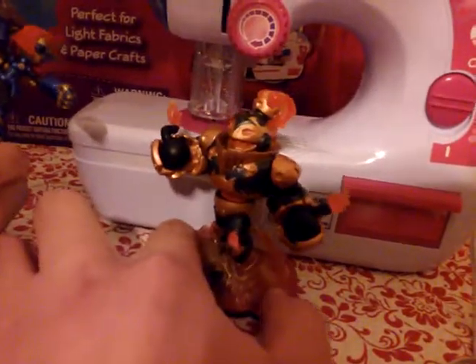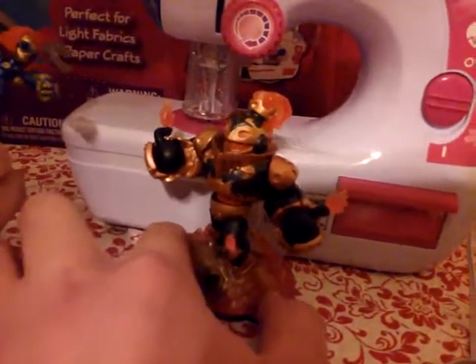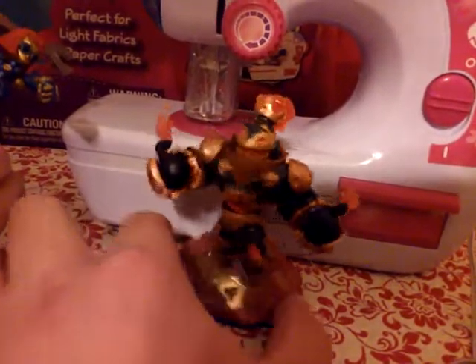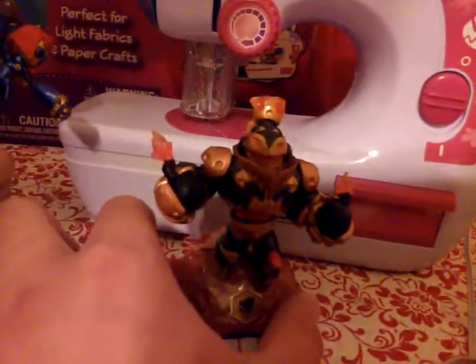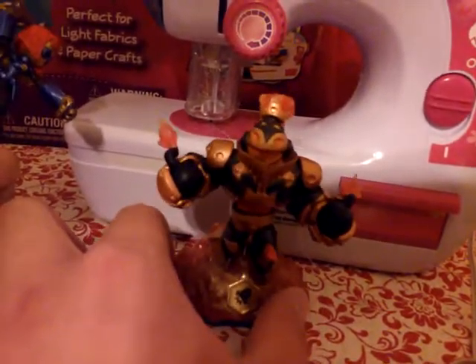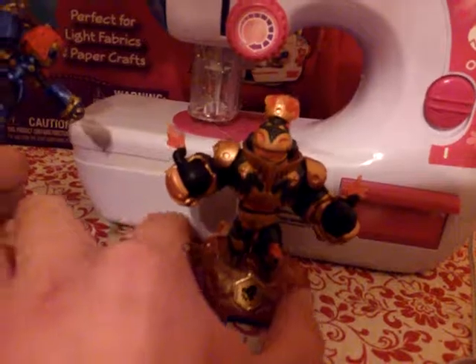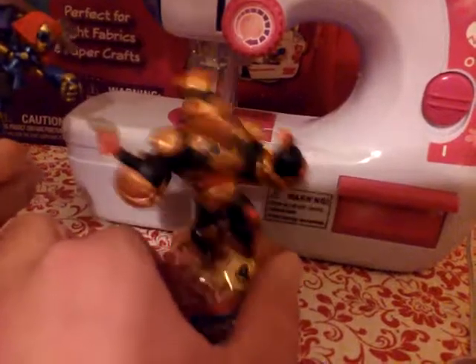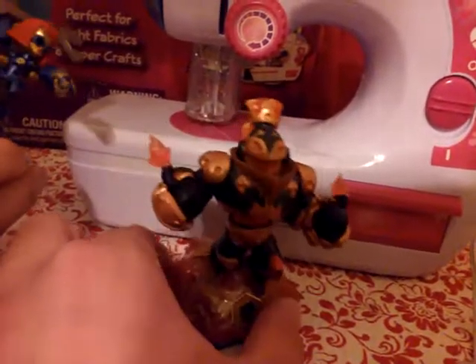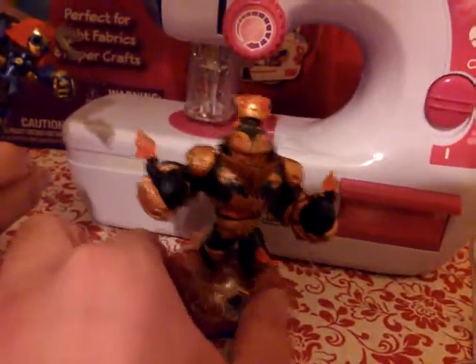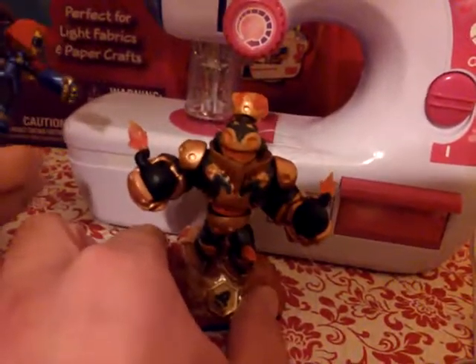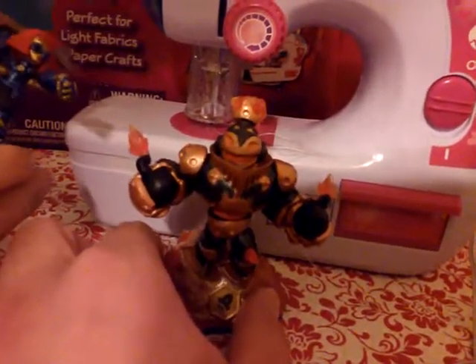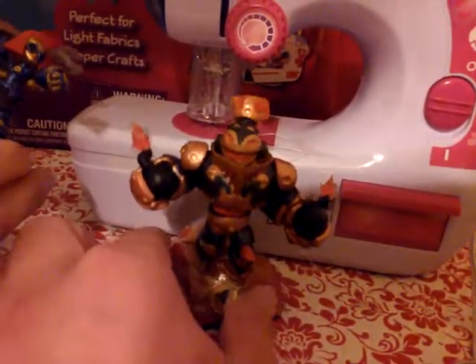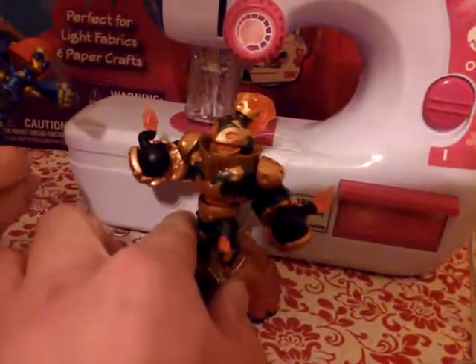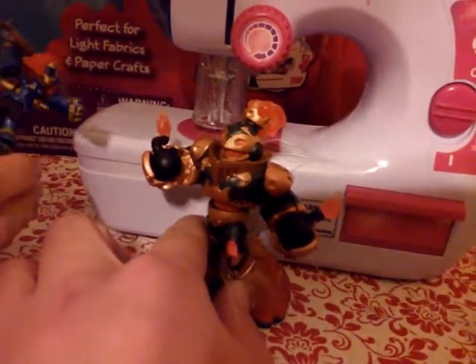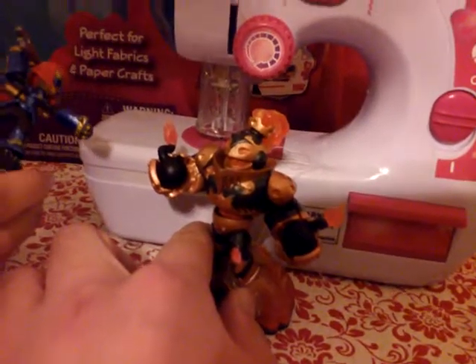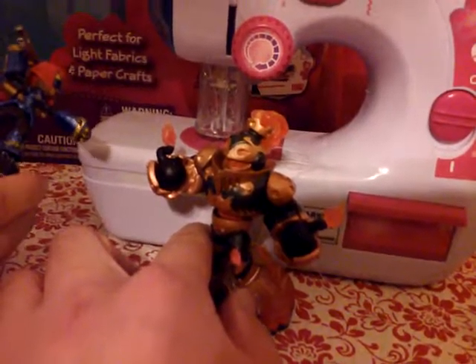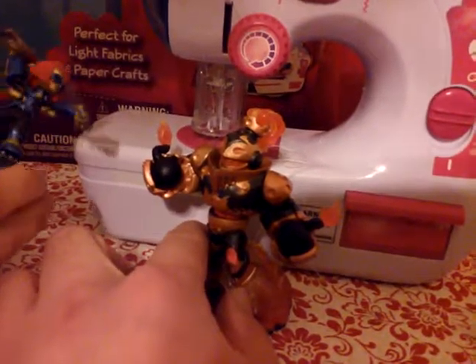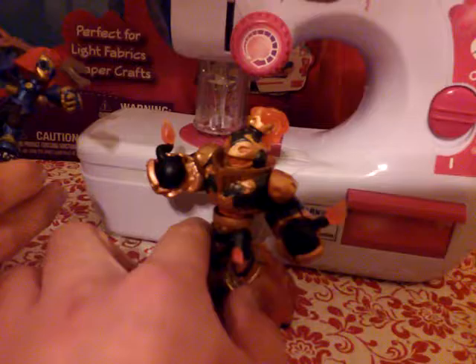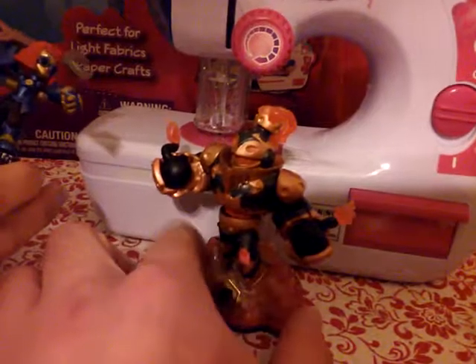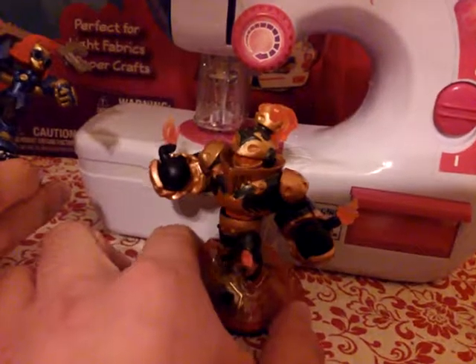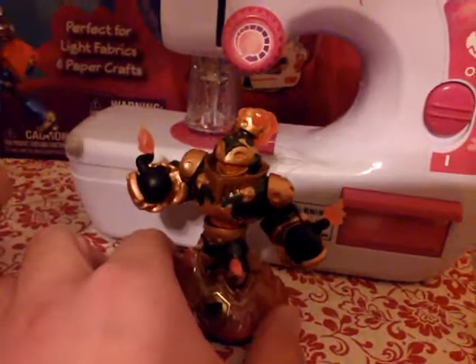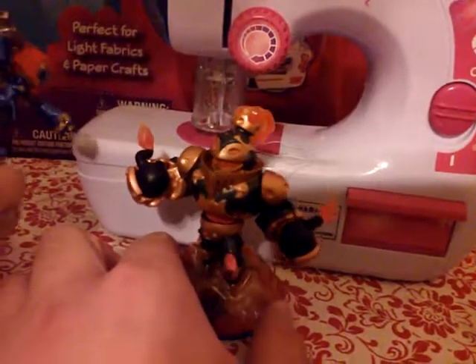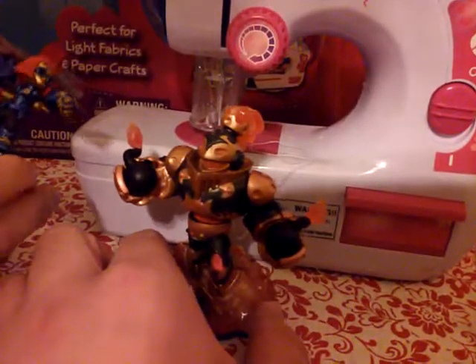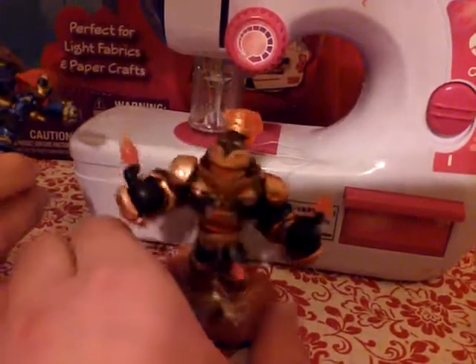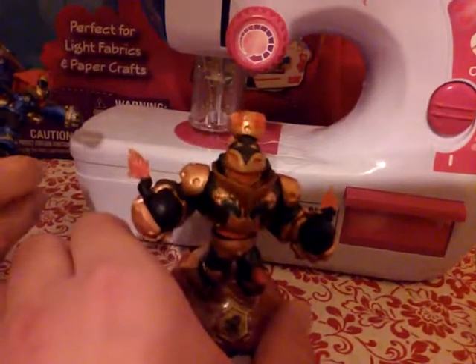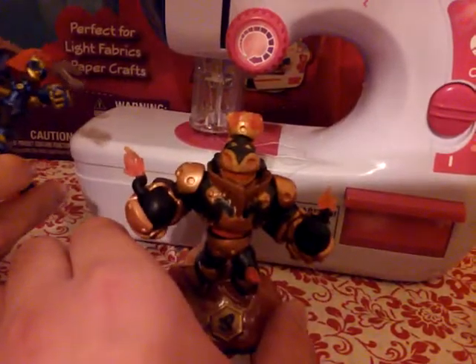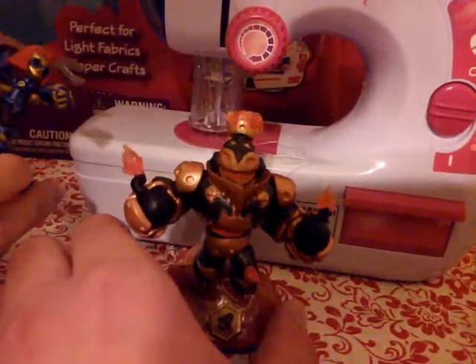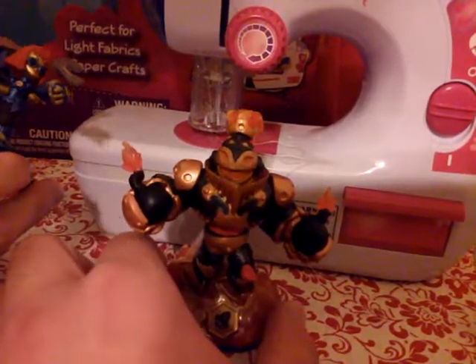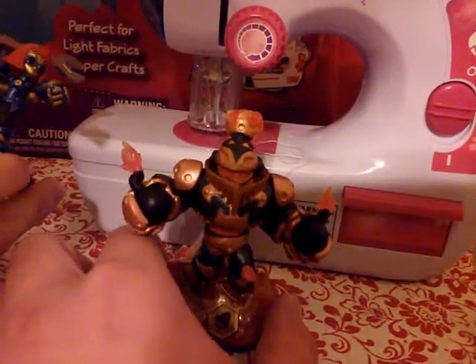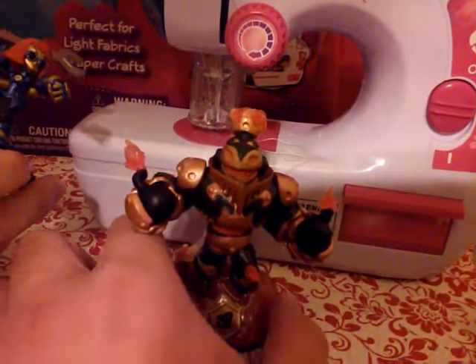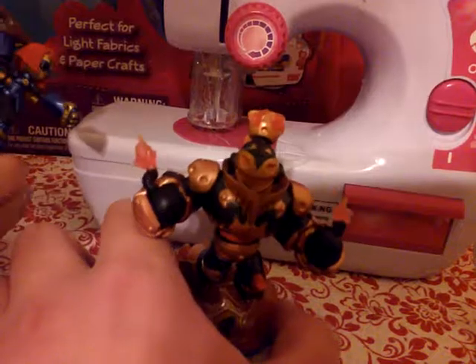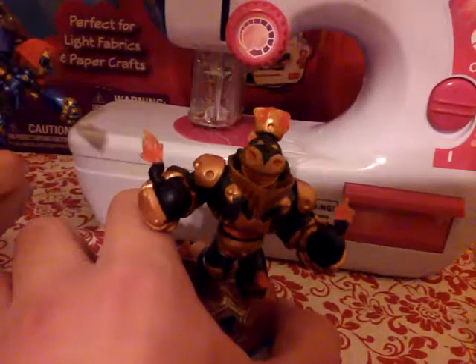That's pretty much all we can say, because it's just that horrible. I hope that the next one Singer comes out with is an improvement on this design. Well, goodbye all, and remember — do not buy this toy. Ever.